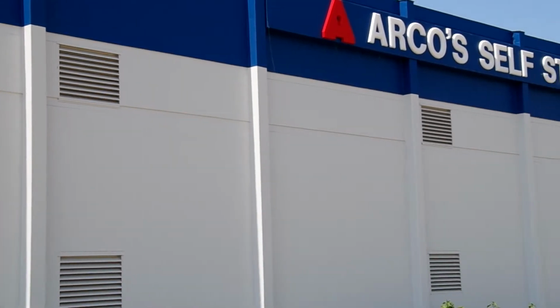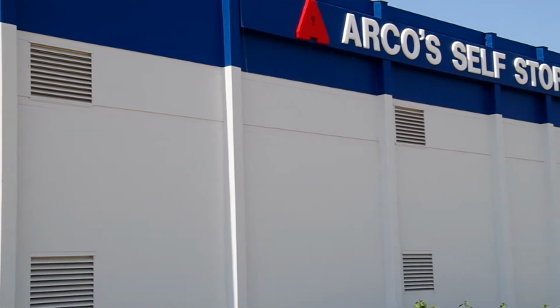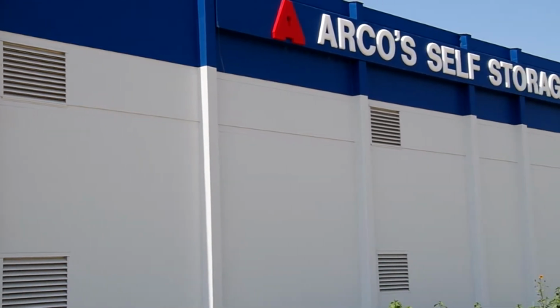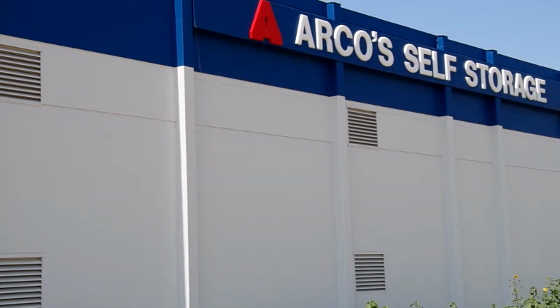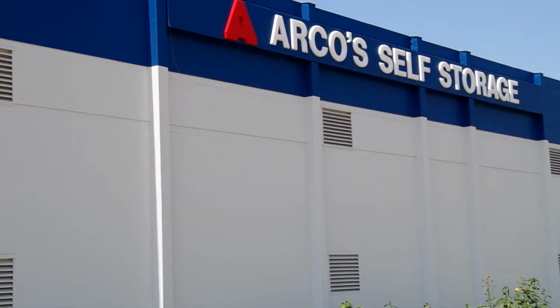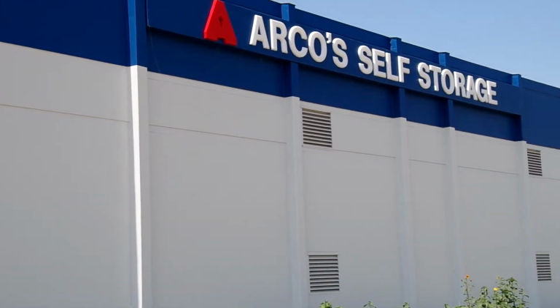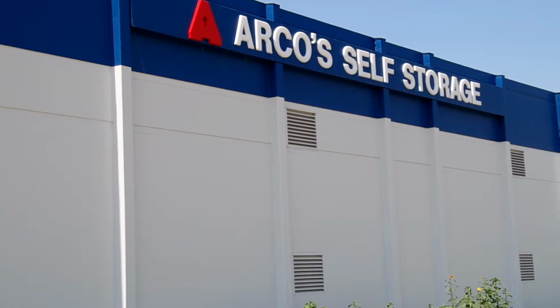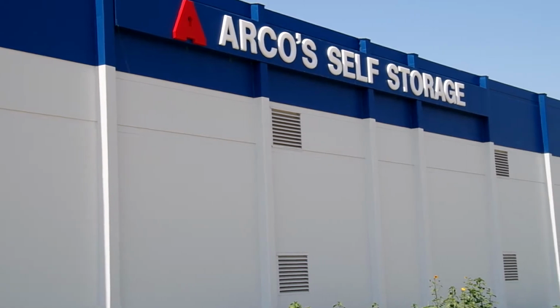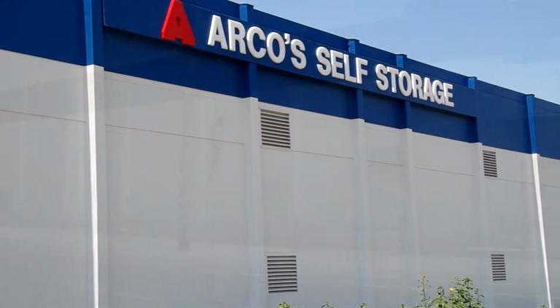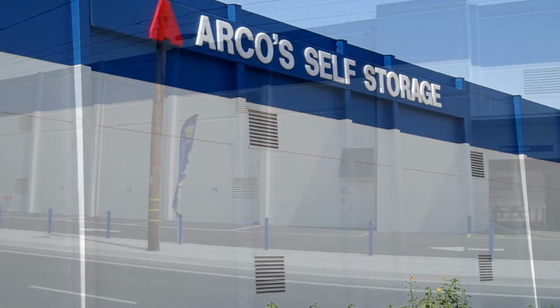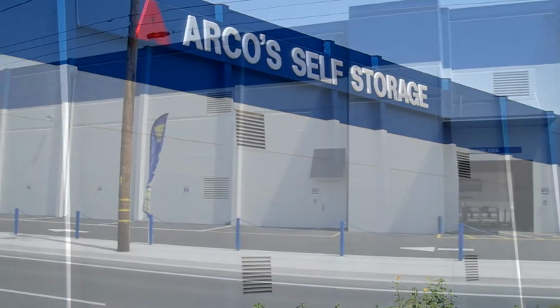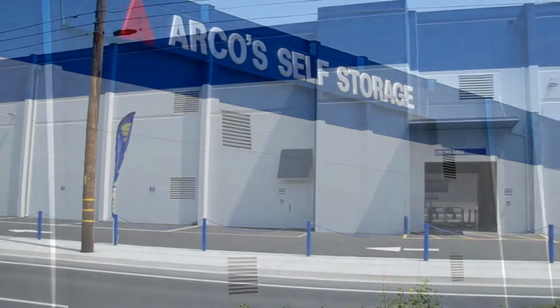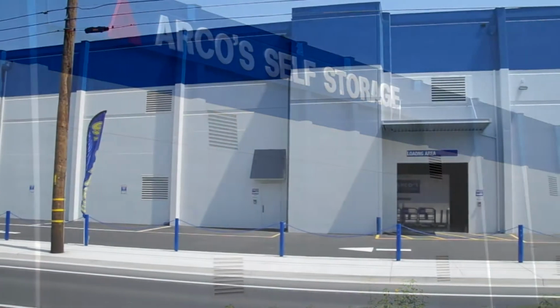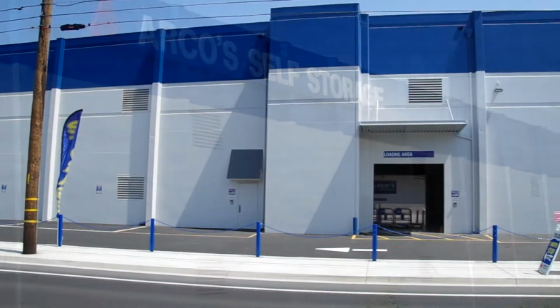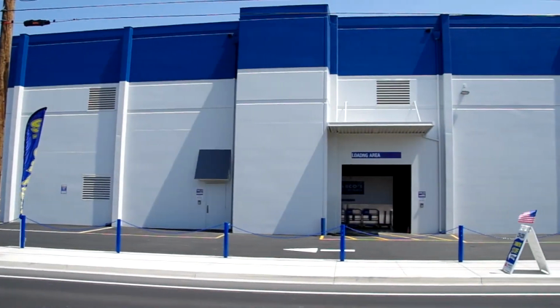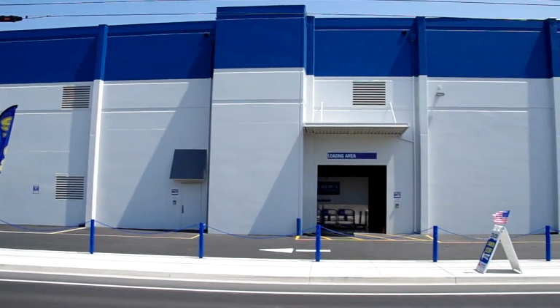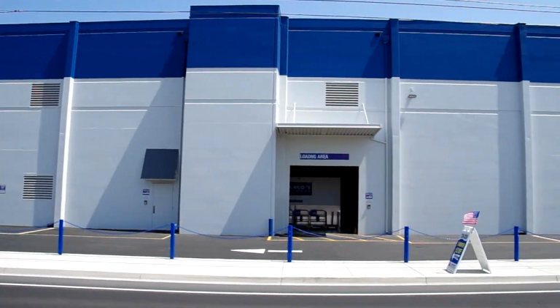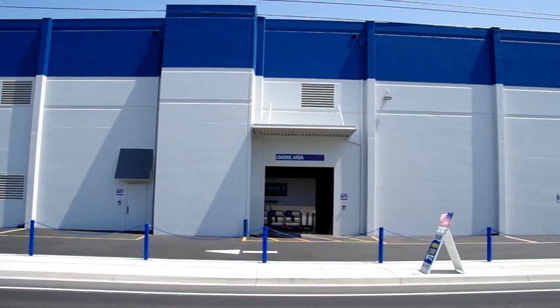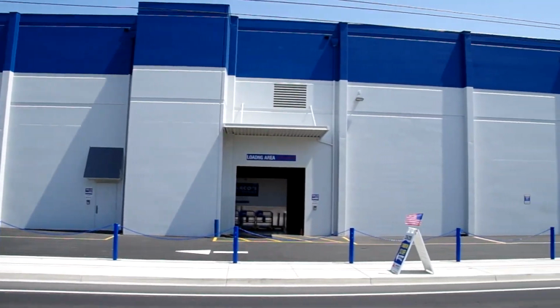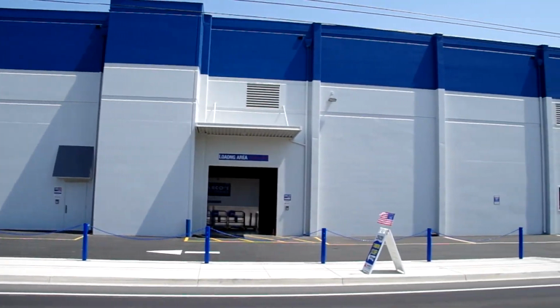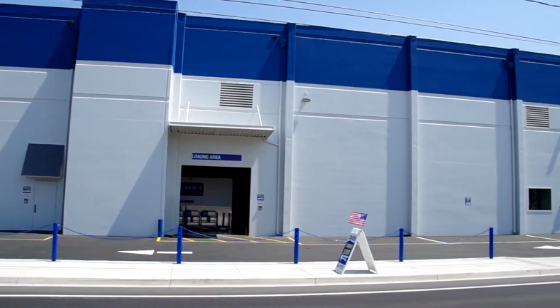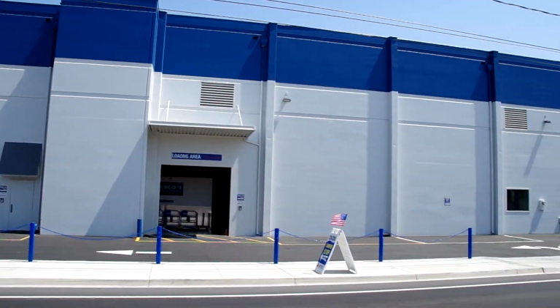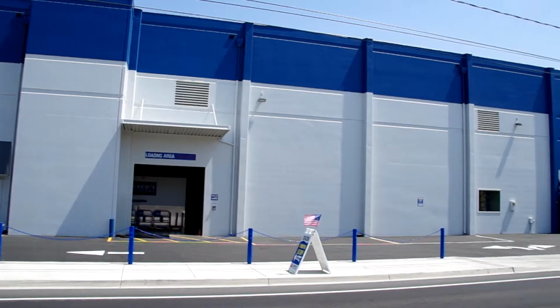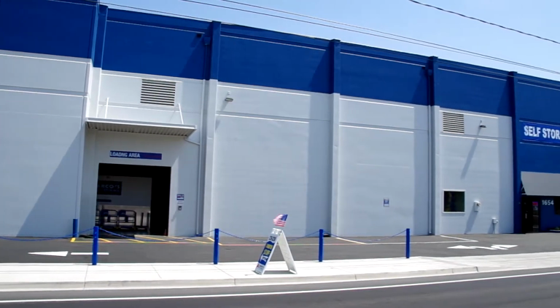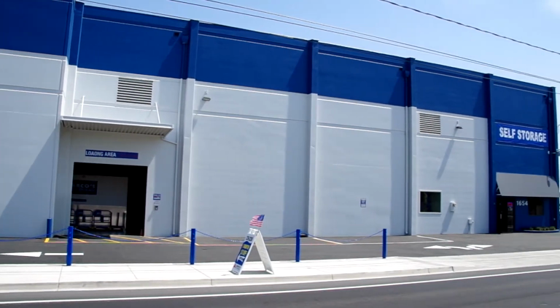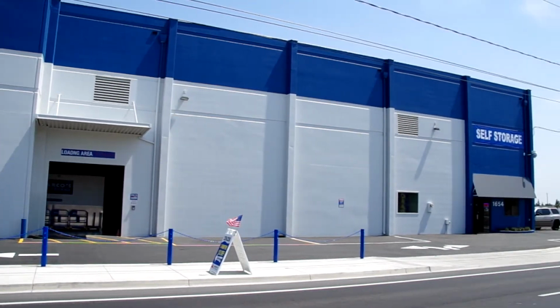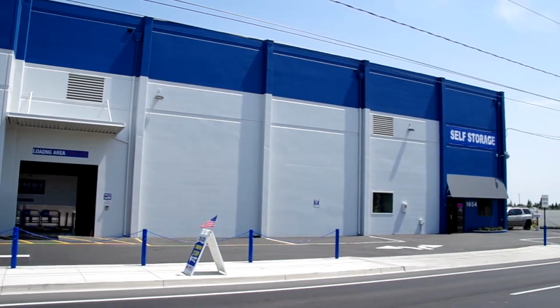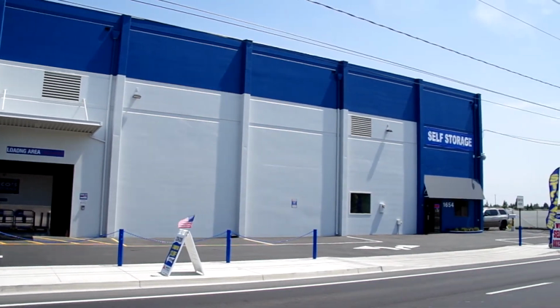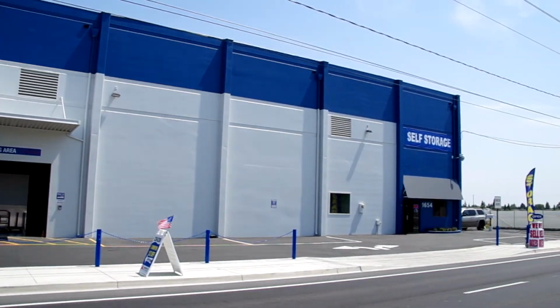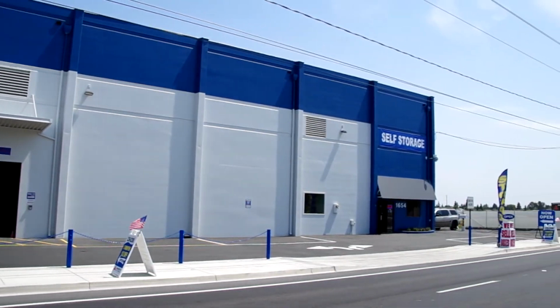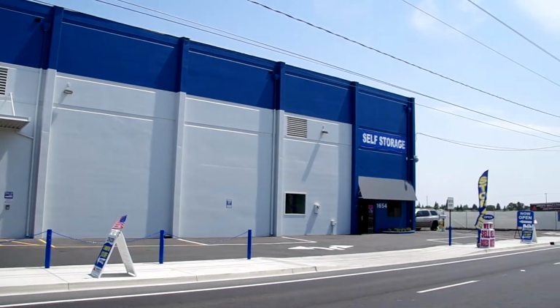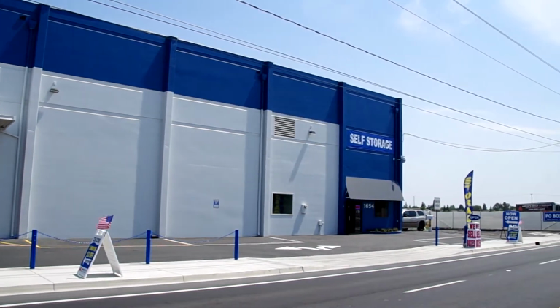Let Arco's Self Storage handle all of your storage and moving needs with our state-of-the-art storage center. Whatever it is that you need to store, Arco's Self Storage has an affordable solution for you.